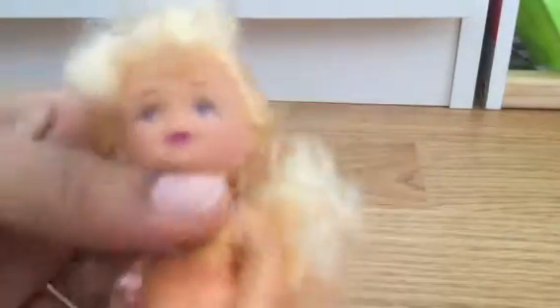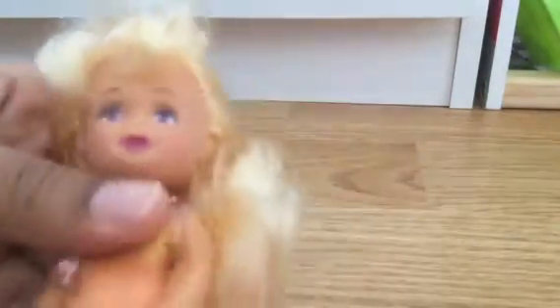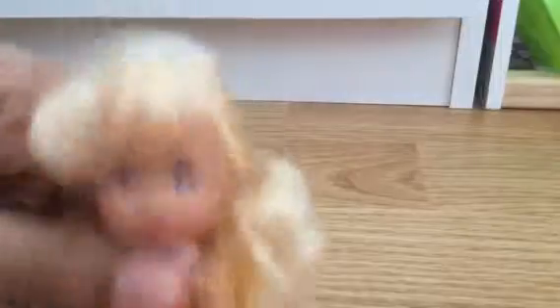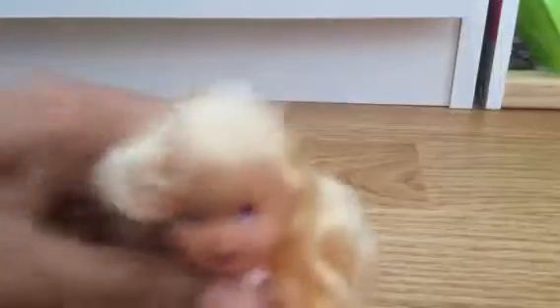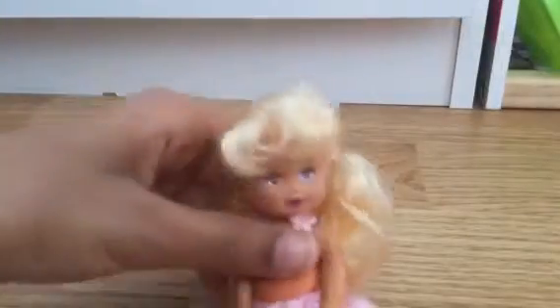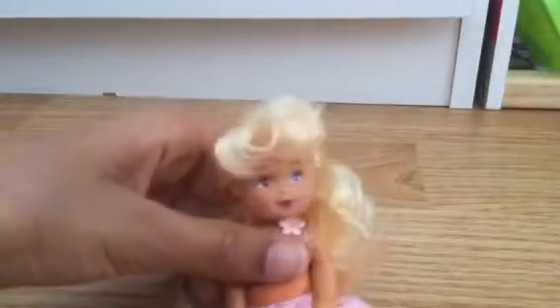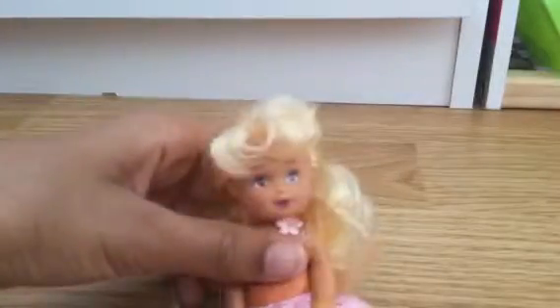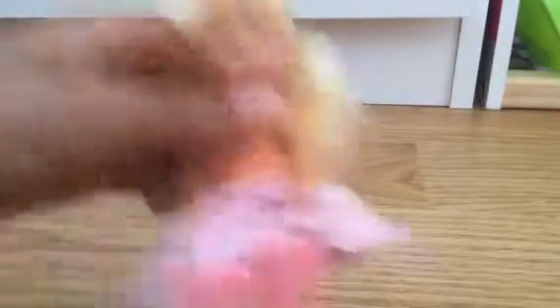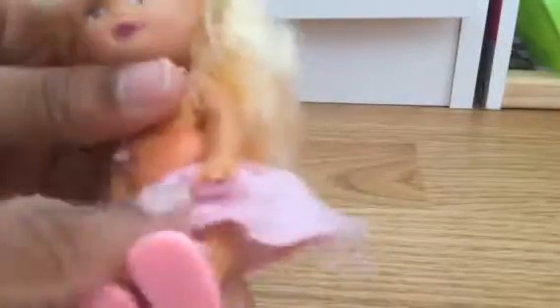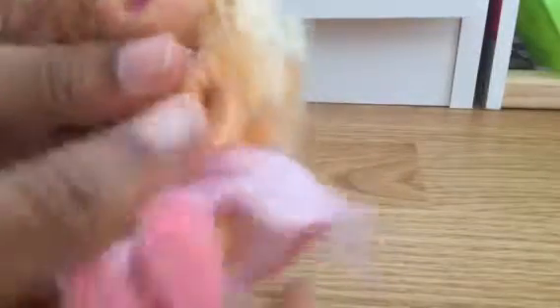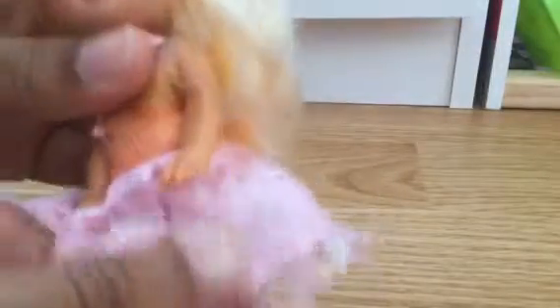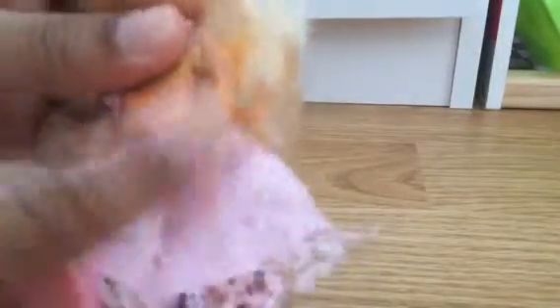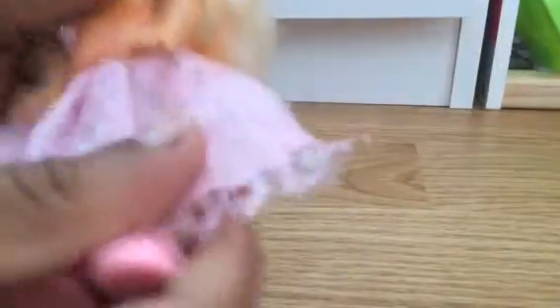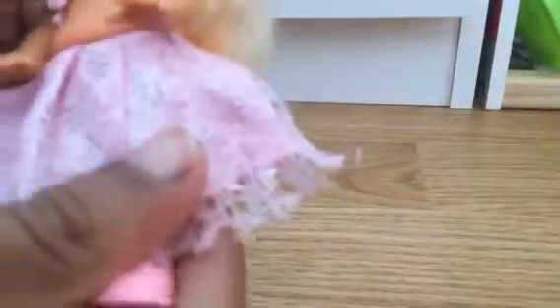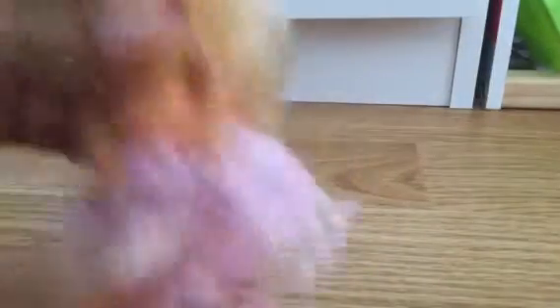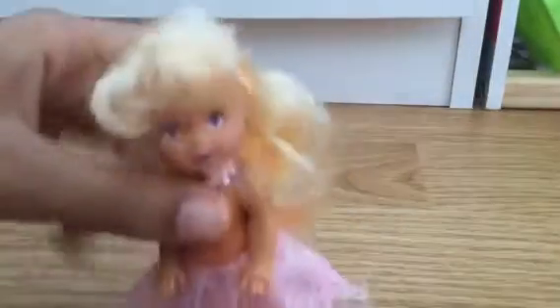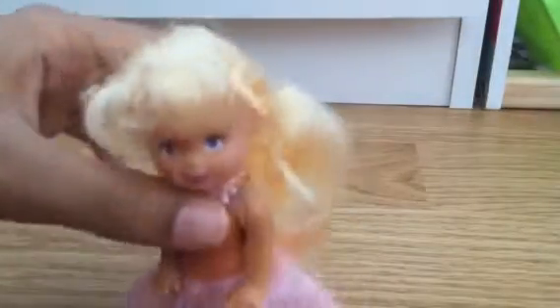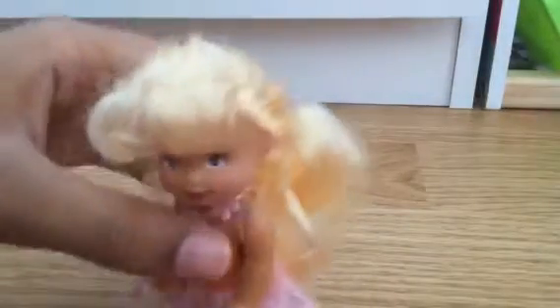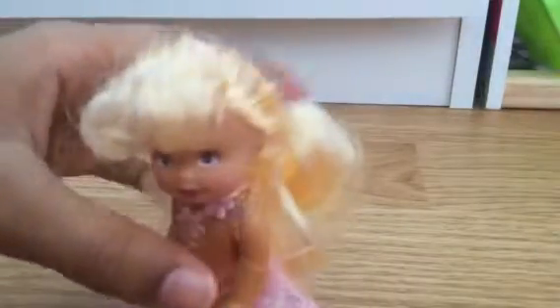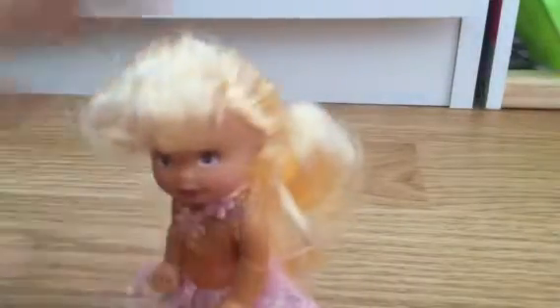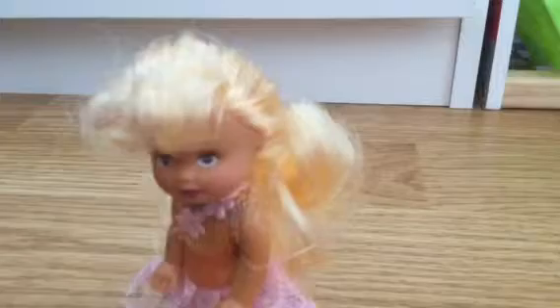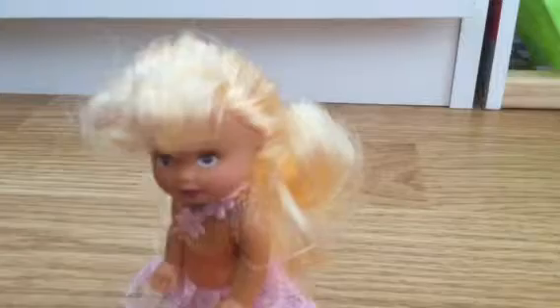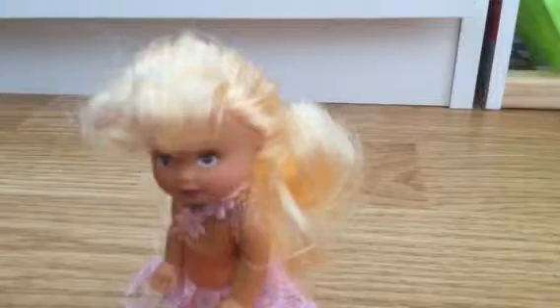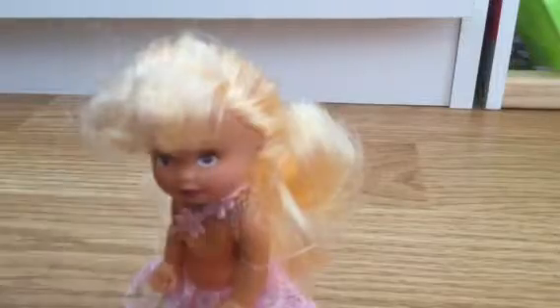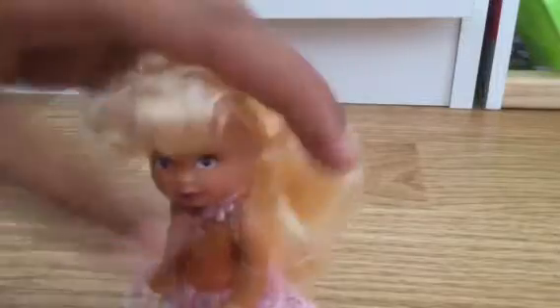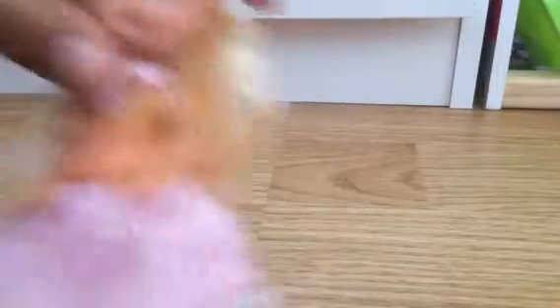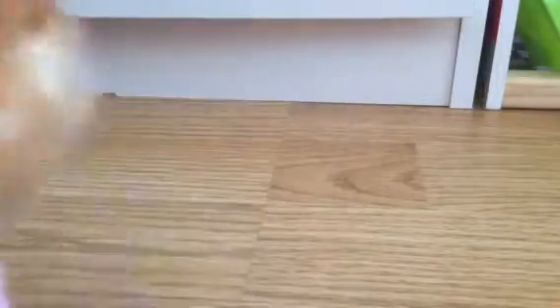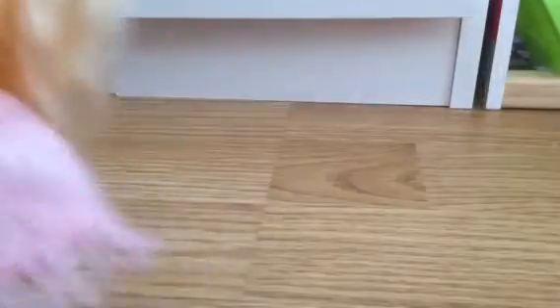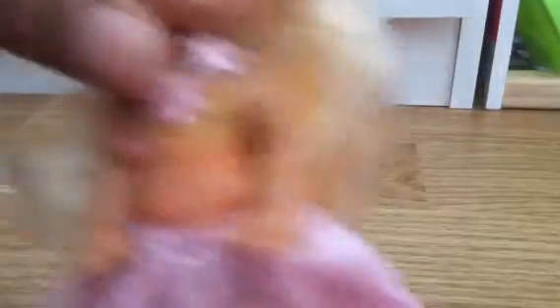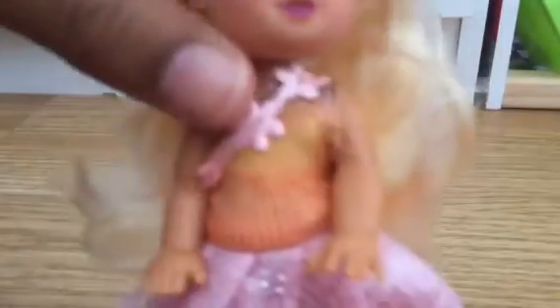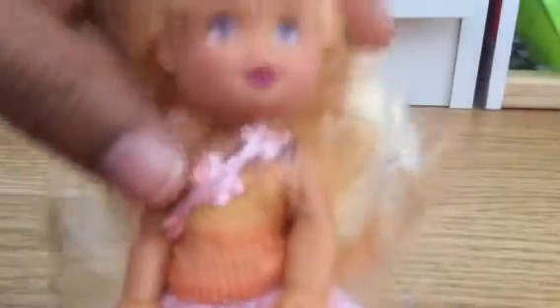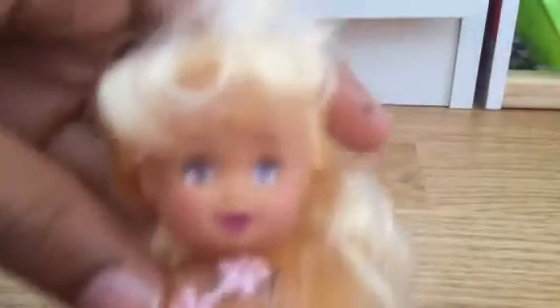She can also sit and she can also stand. Let's see if she's gonna be a good girl. Good girl! So that's Aurora.